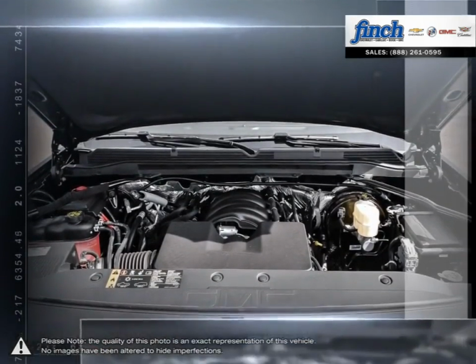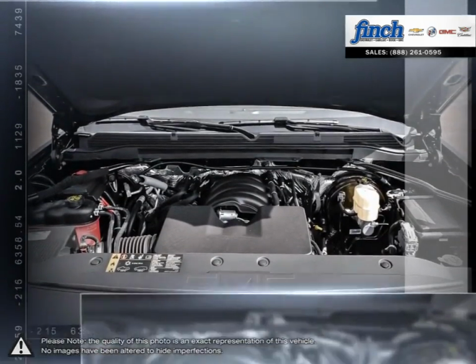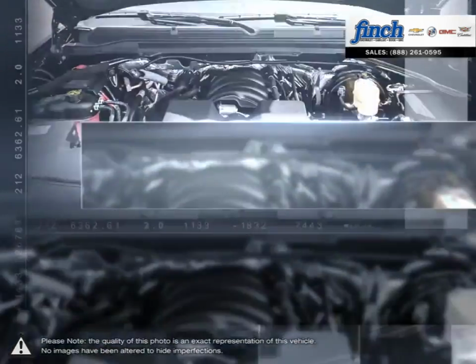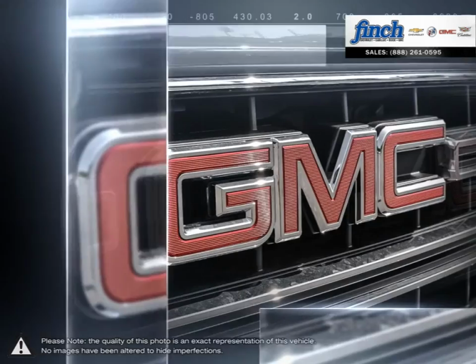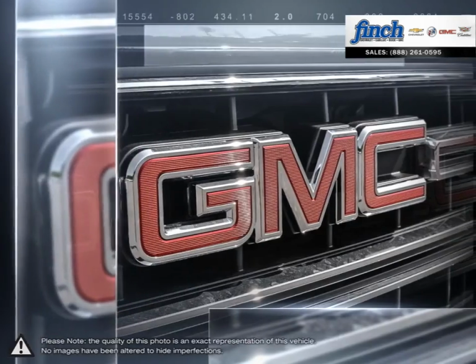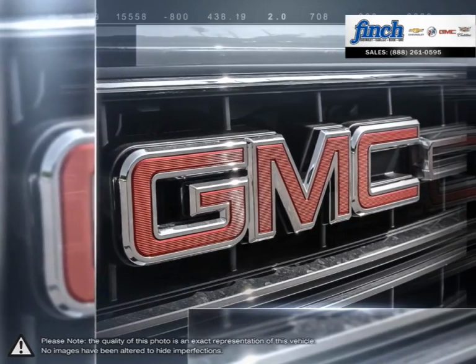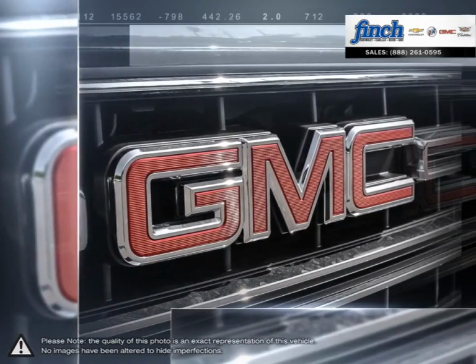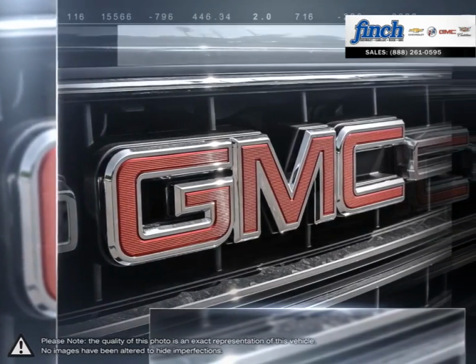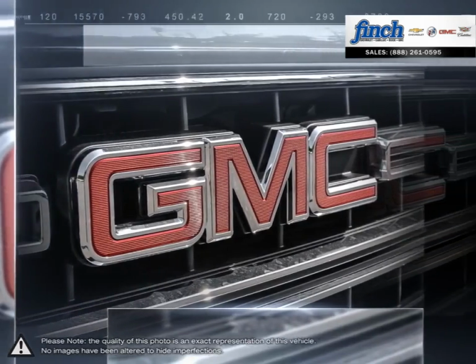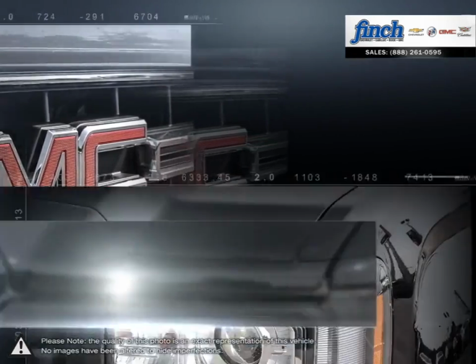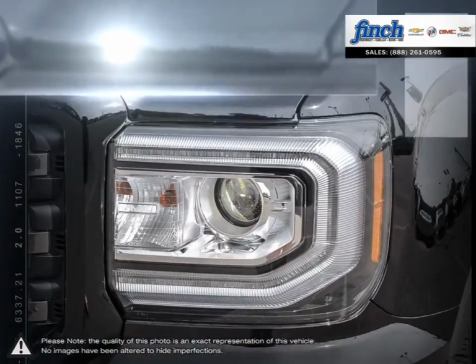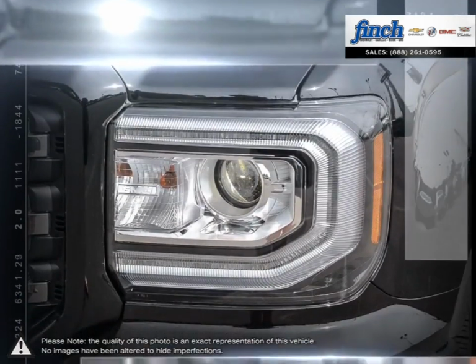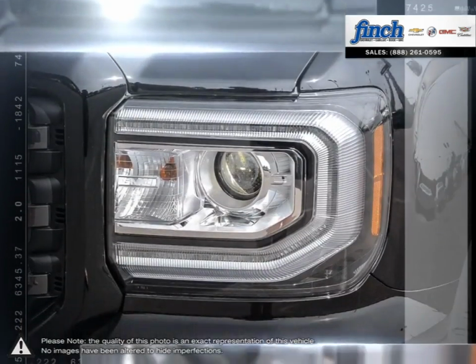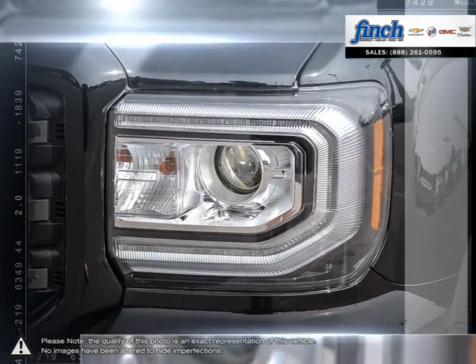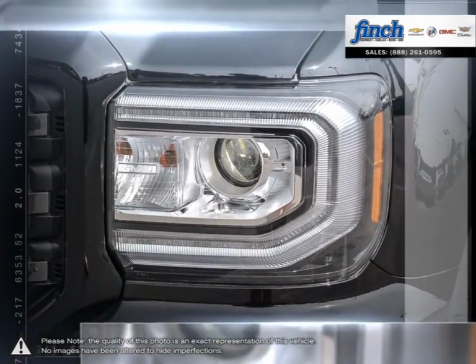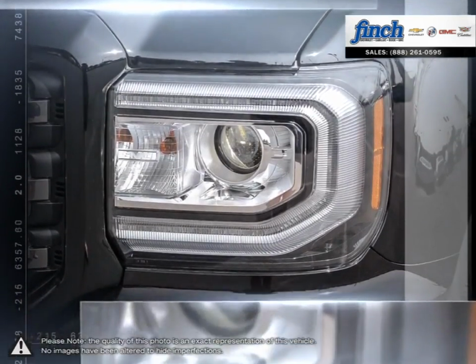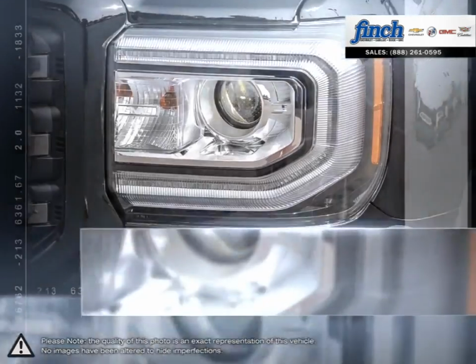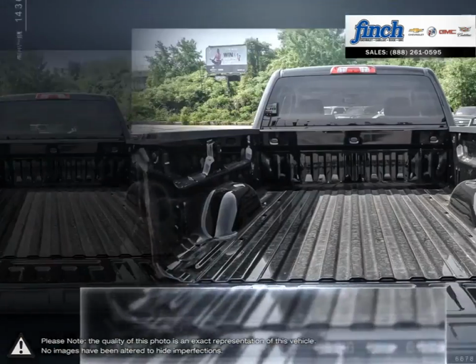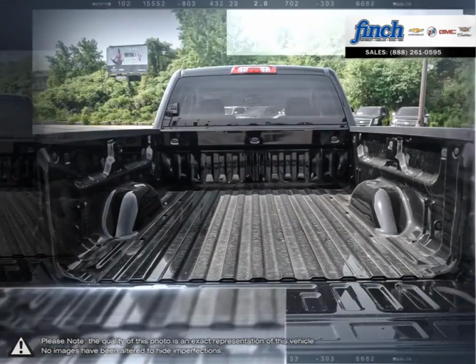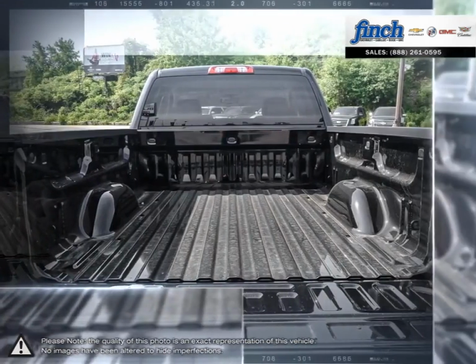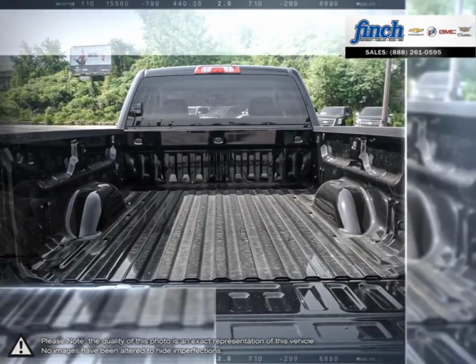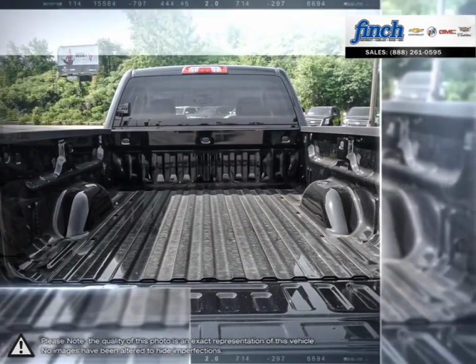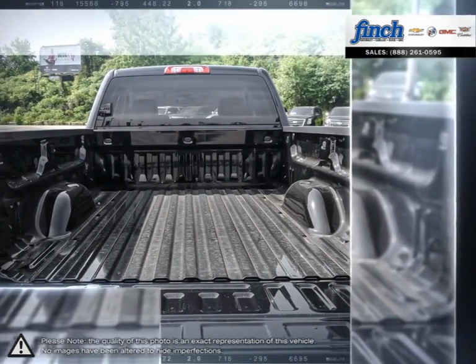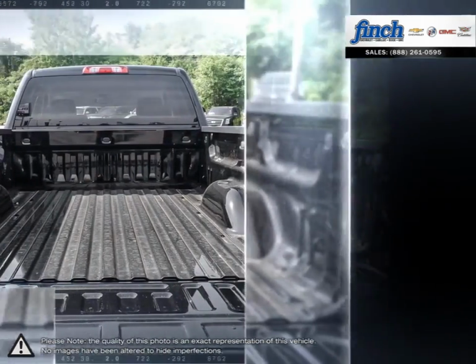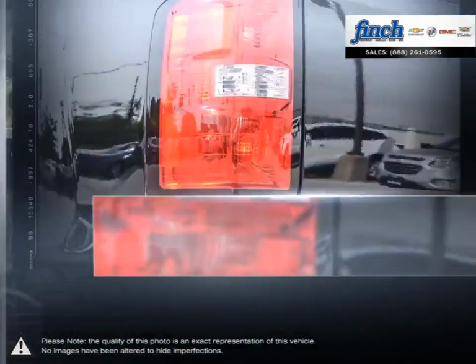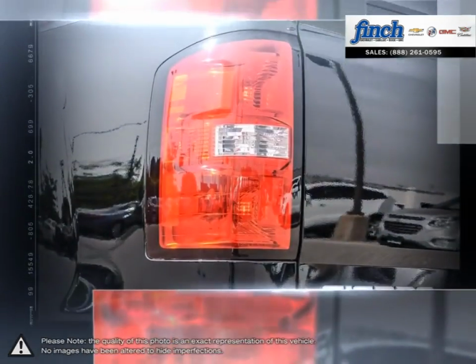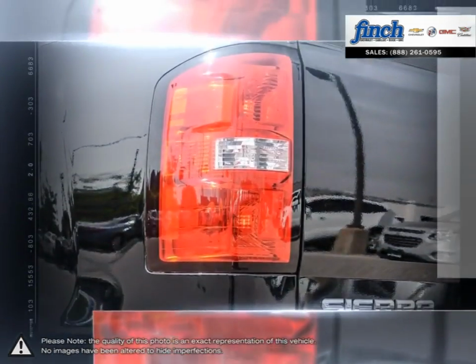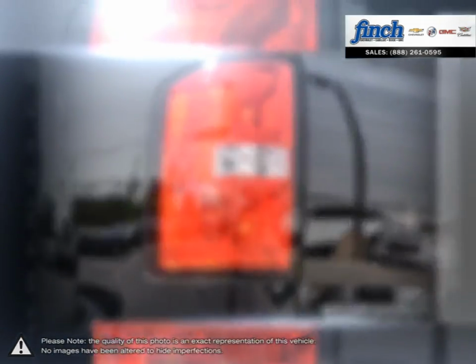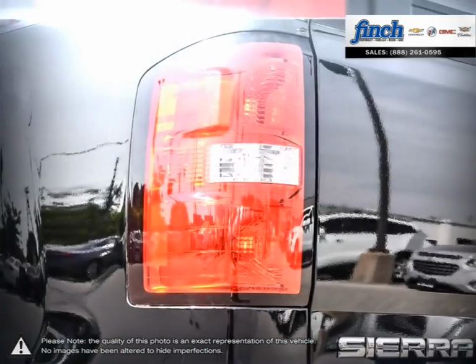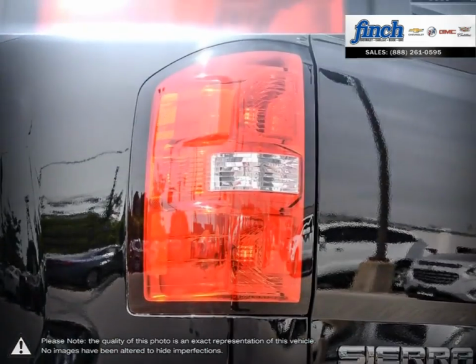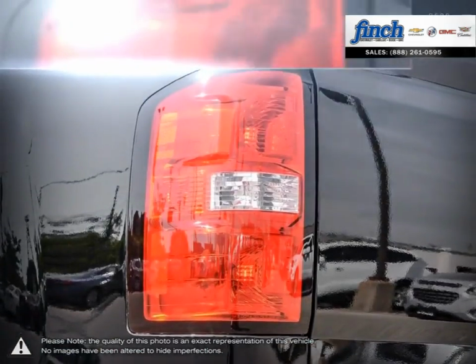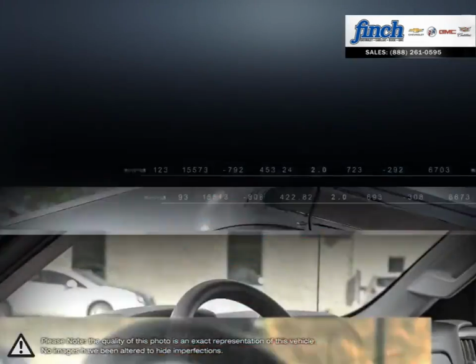For daily driving, the Sierra 1500 offers excellent handling, dynamics and a composed ride. The 1500's powerful engine allows for great towing capacity, and with its lower price point, the Sierra 1500 is a competitive choice among light-duty pickups.